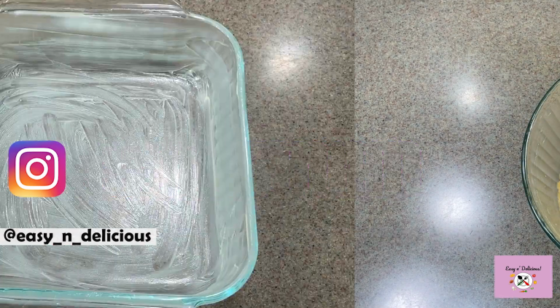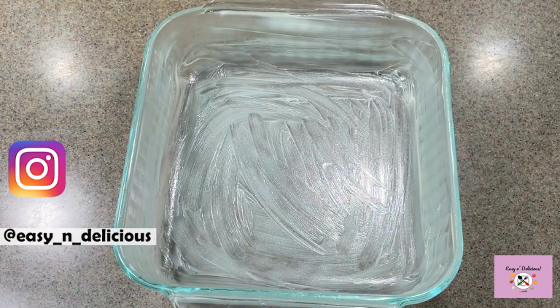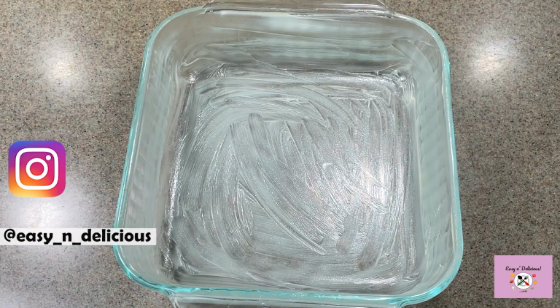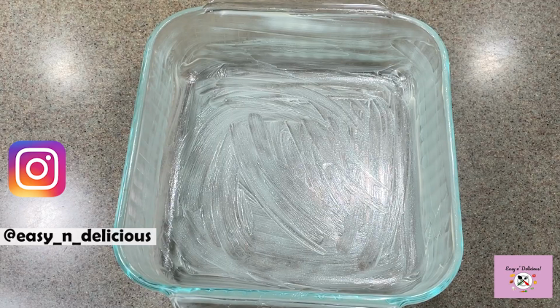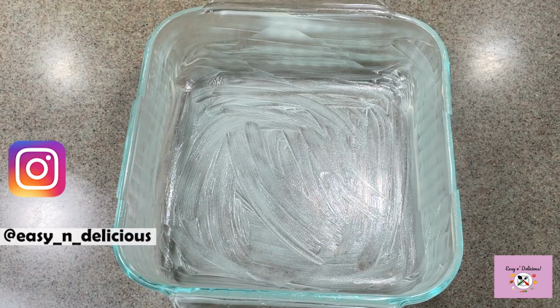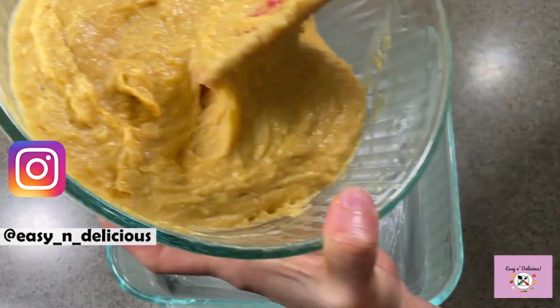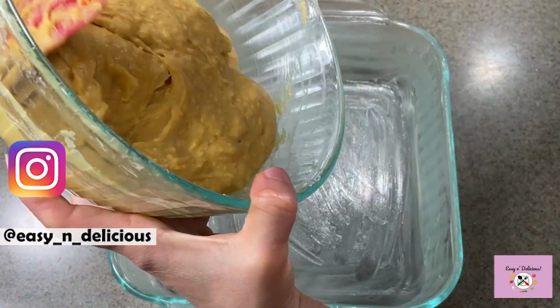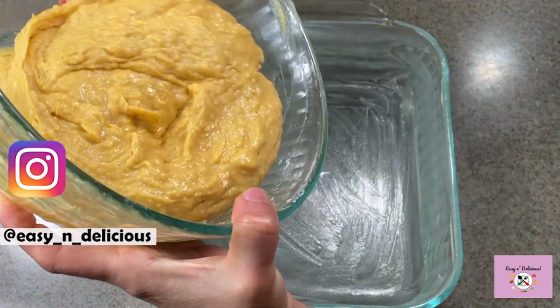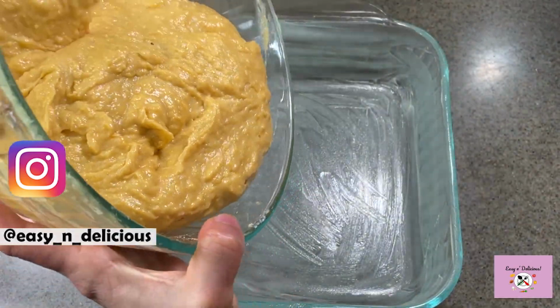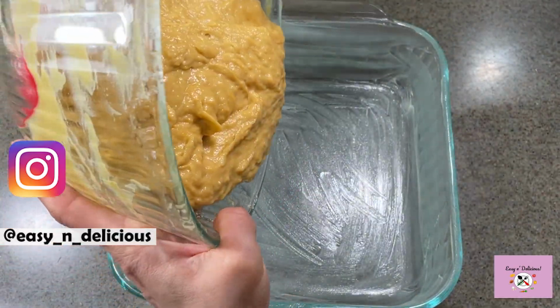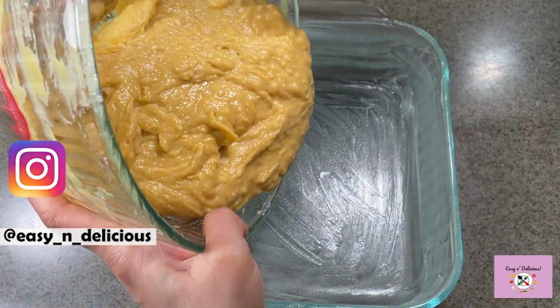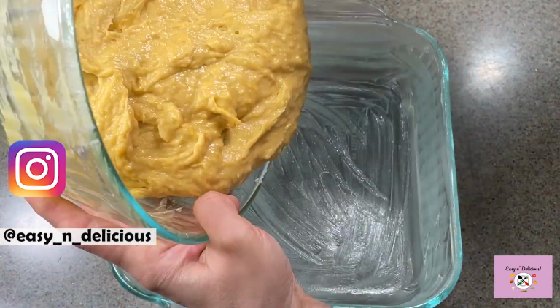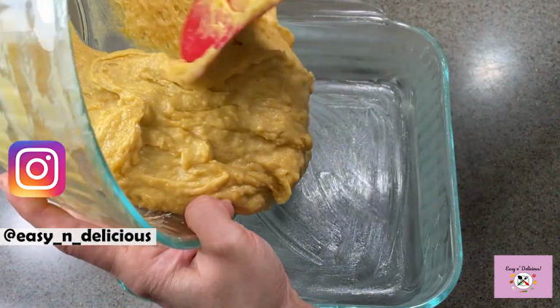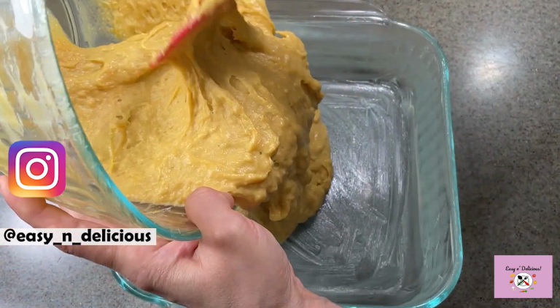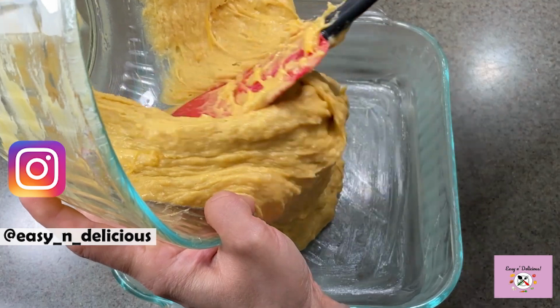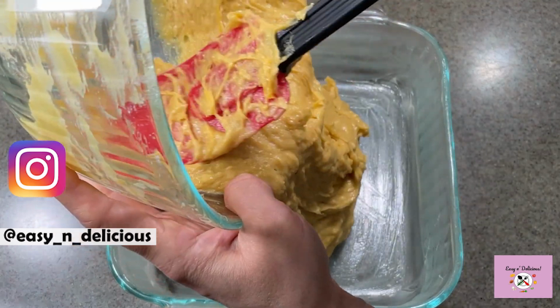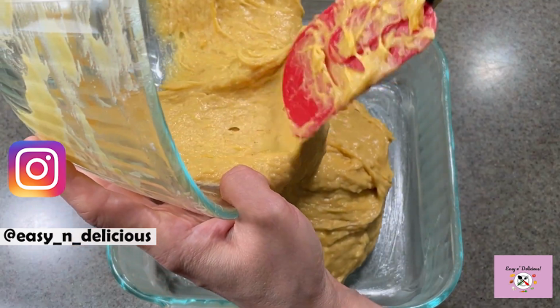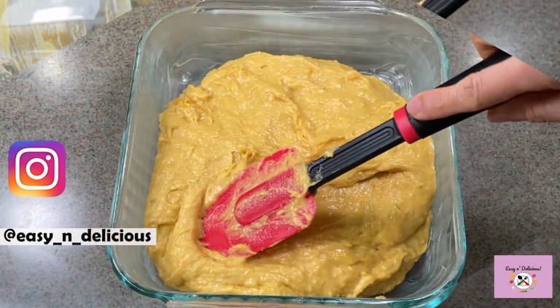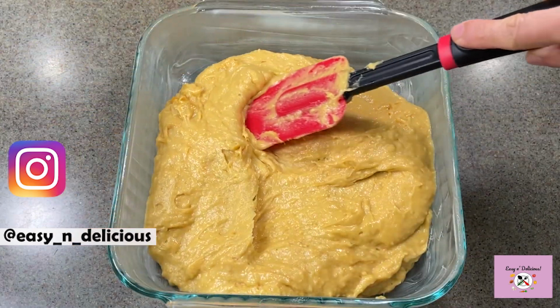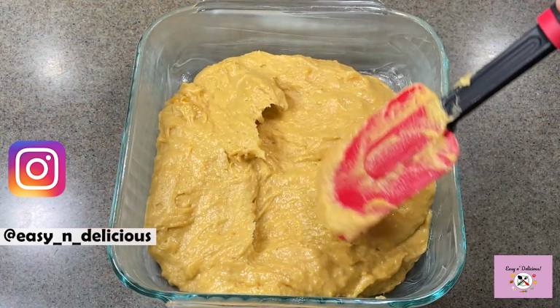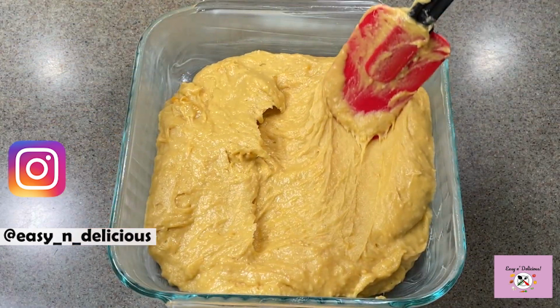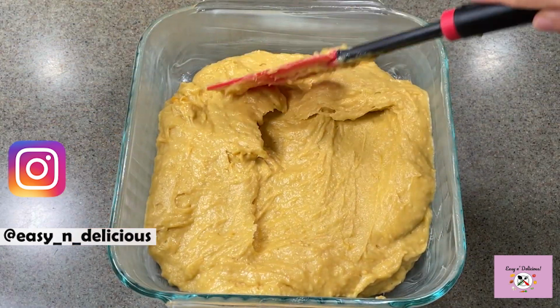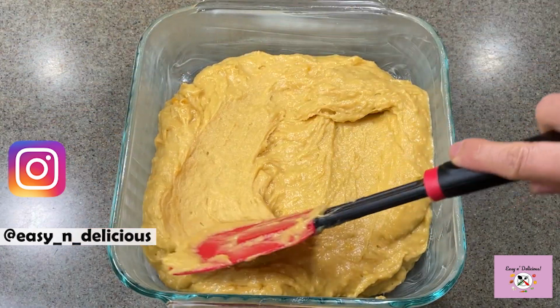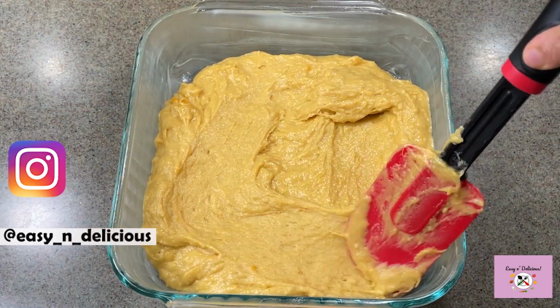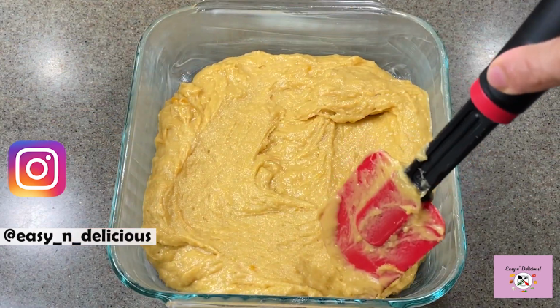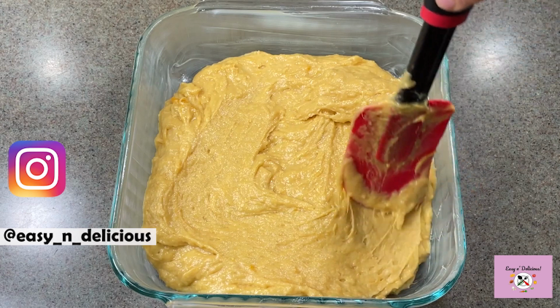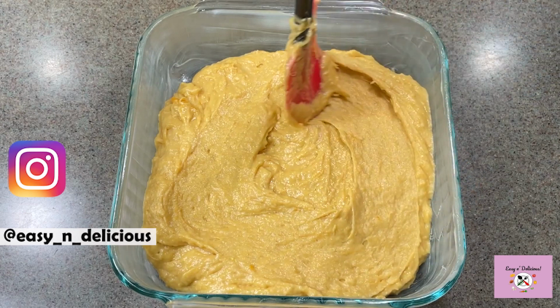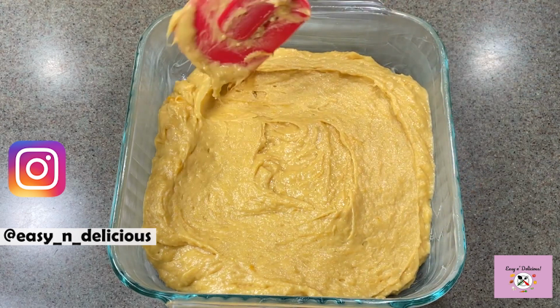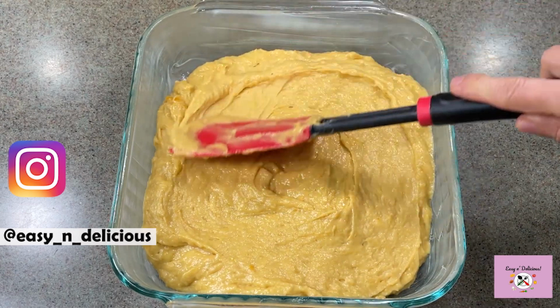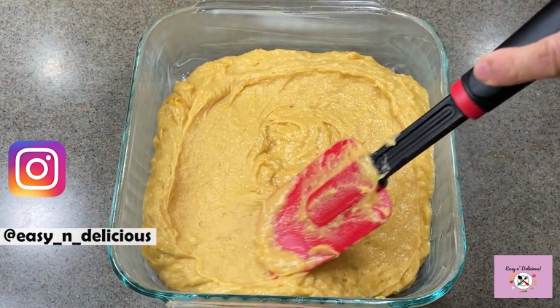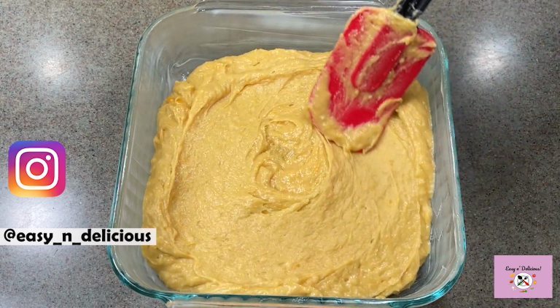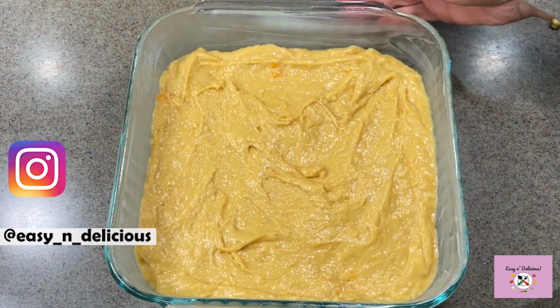I have greased an 8 by 8 inch baking dish and we will pour the batter into this. Make sure it's evenly spread in the pan. Bake in a preheated oven for 45 to 50 minutes.